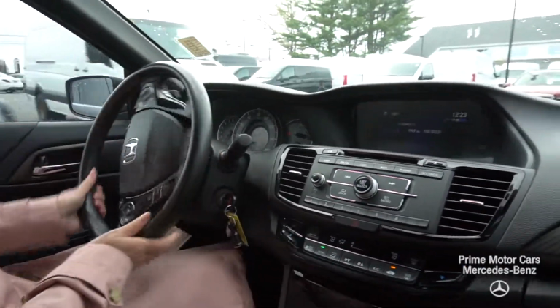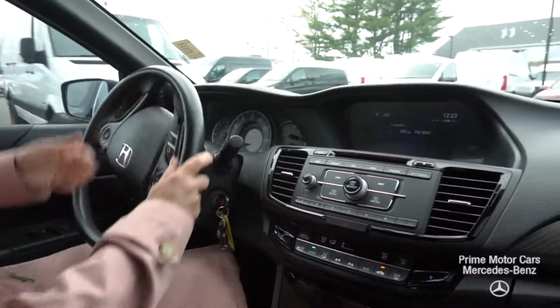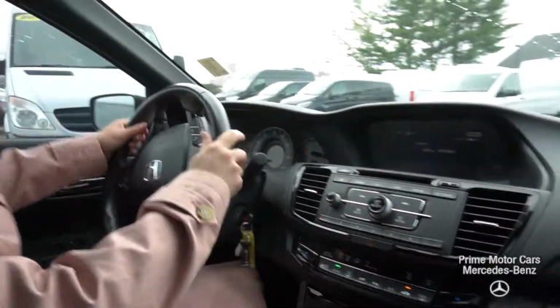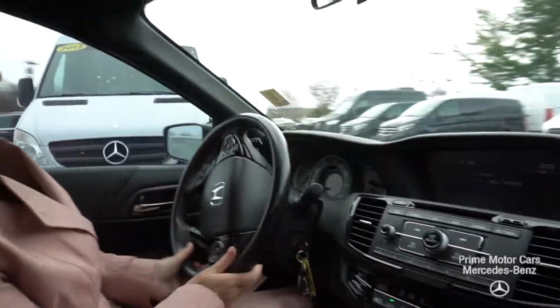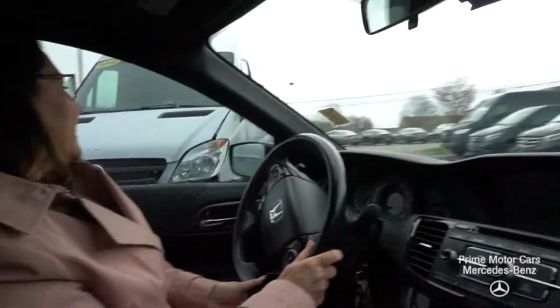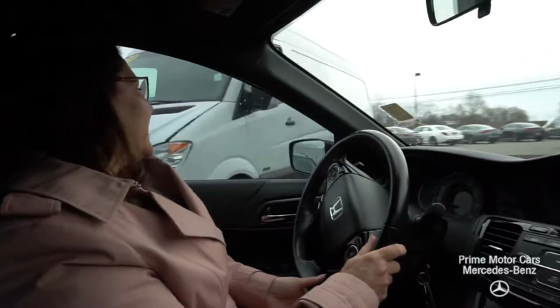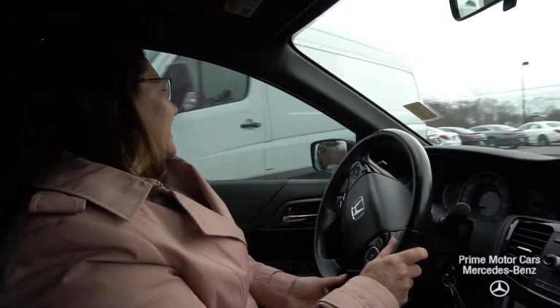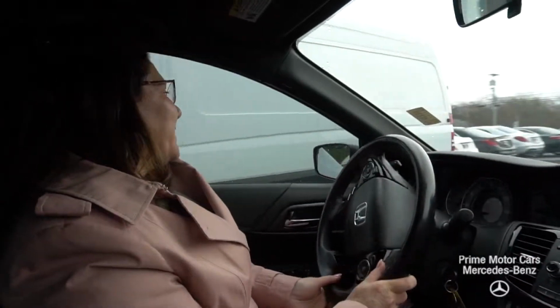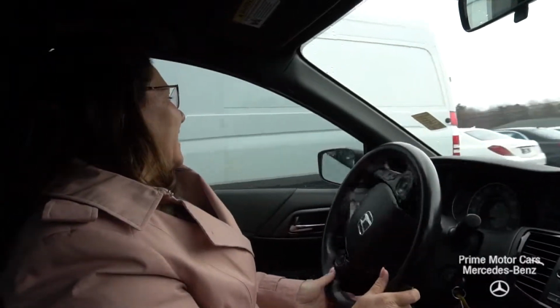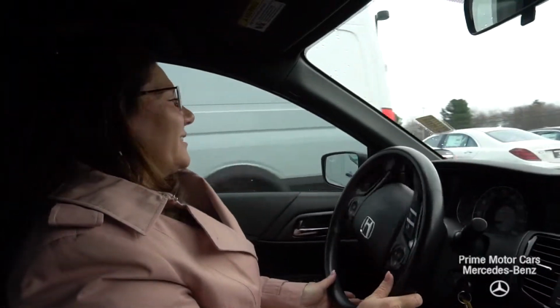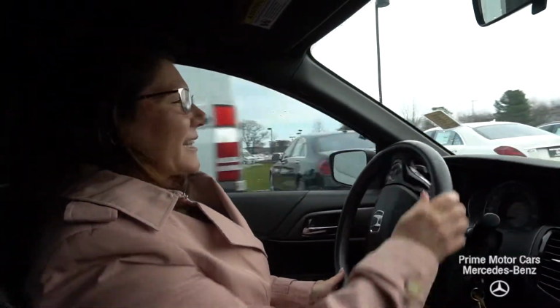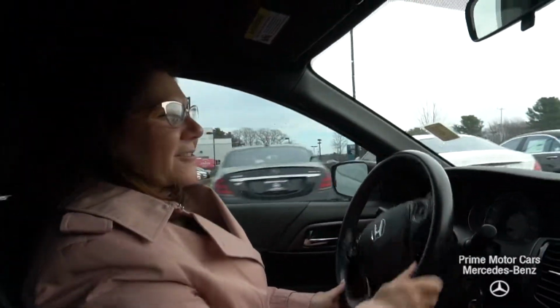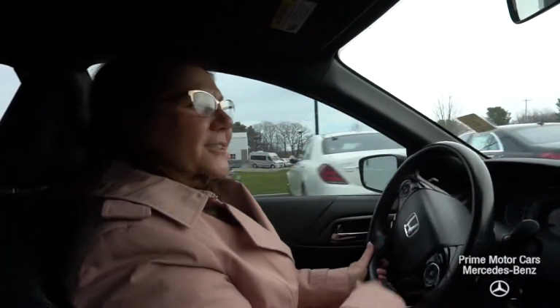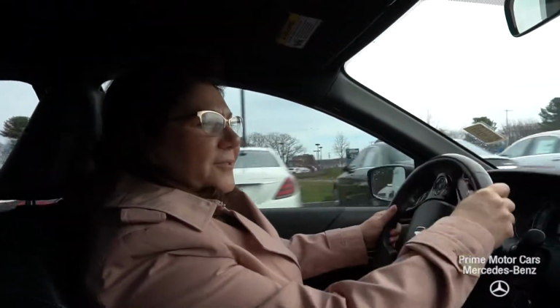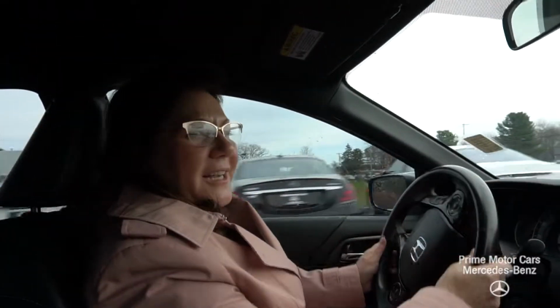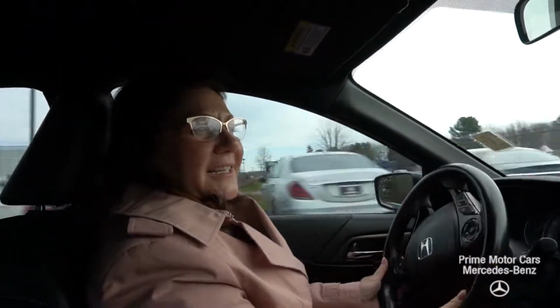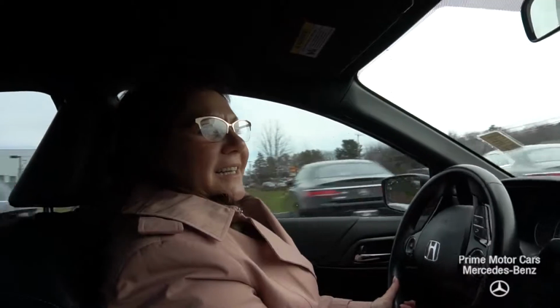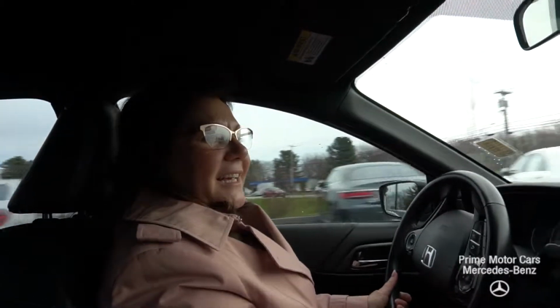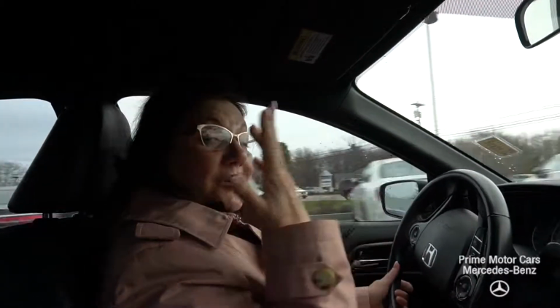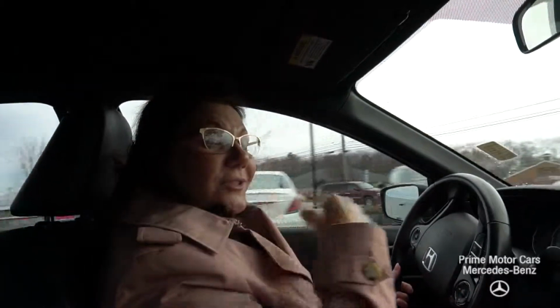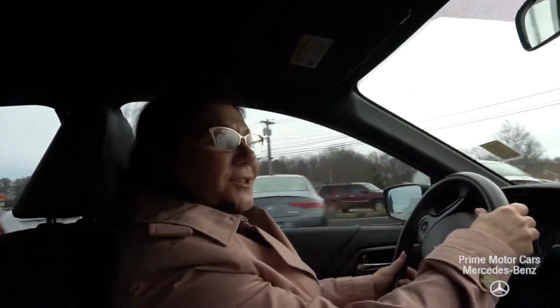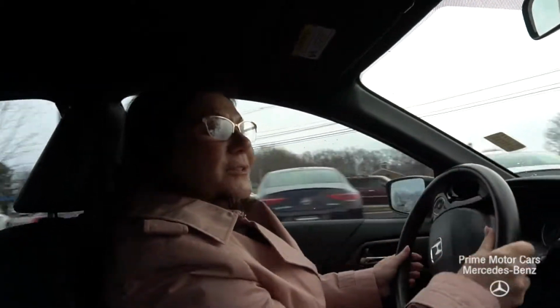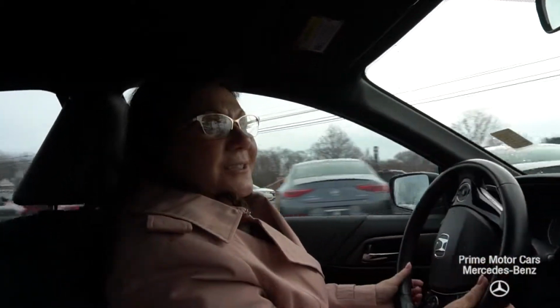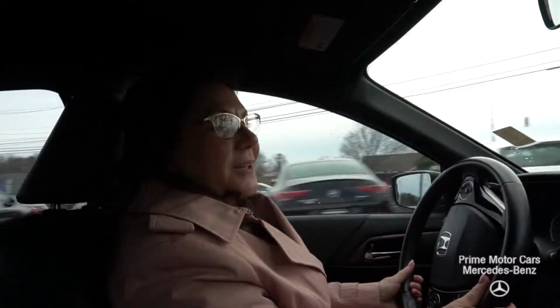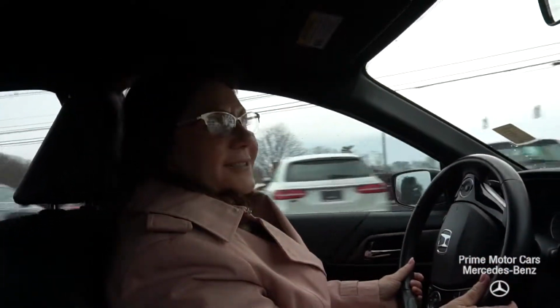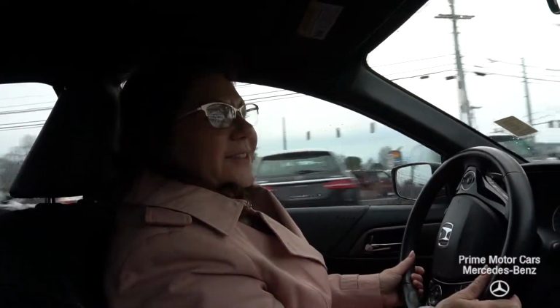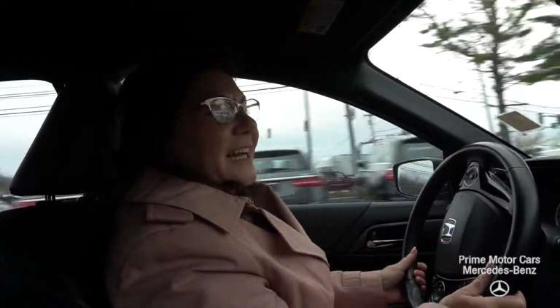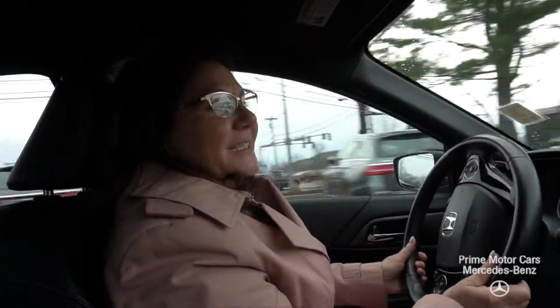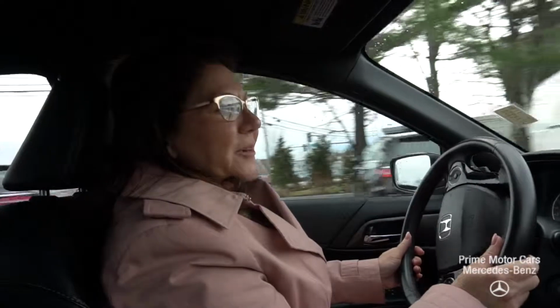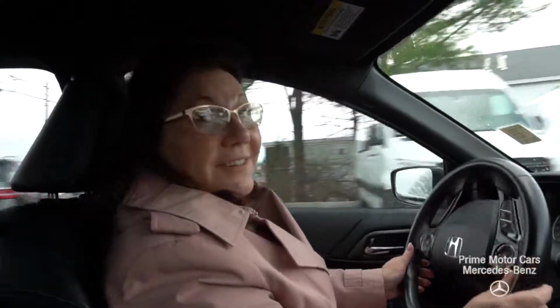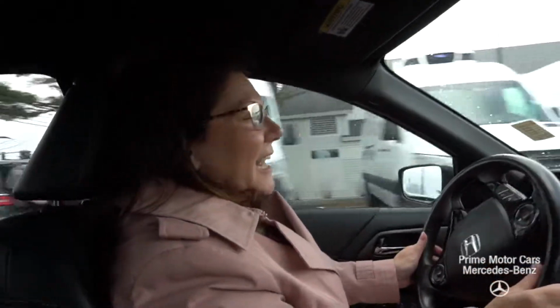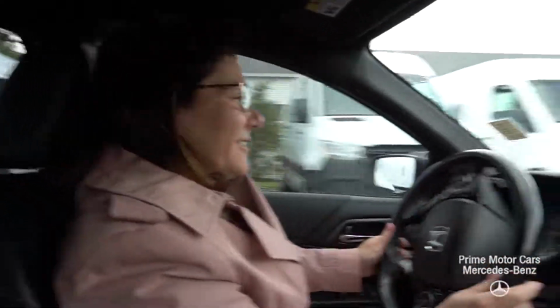So give me a call, Miranda. Let's set up a time for you to take this gorgeous Accord for a ride and experience it for yourself. 207-229-2739. Thanks so much, Miranda. Have a great day. Woo-hoo!